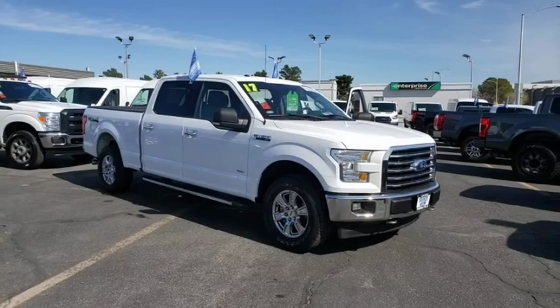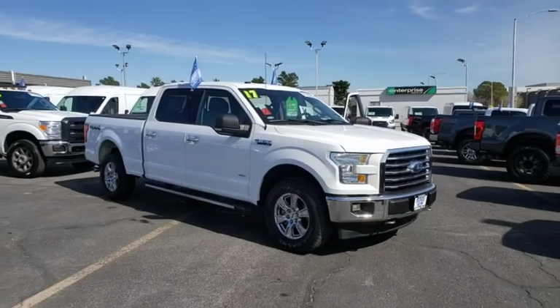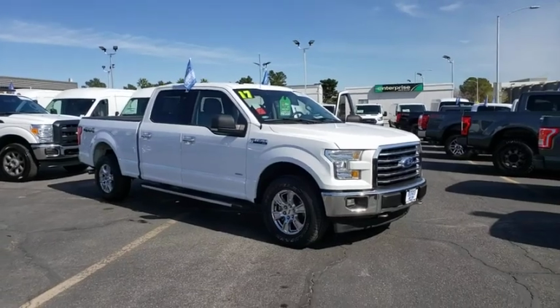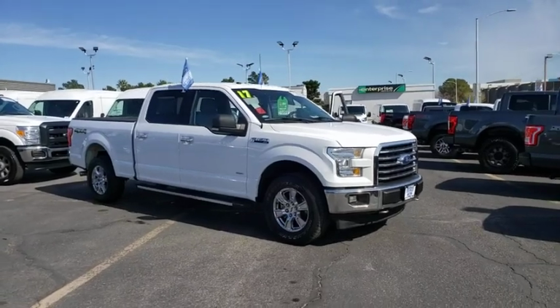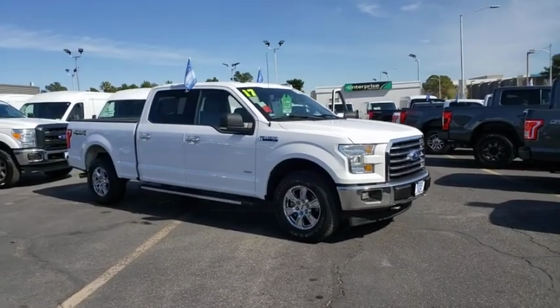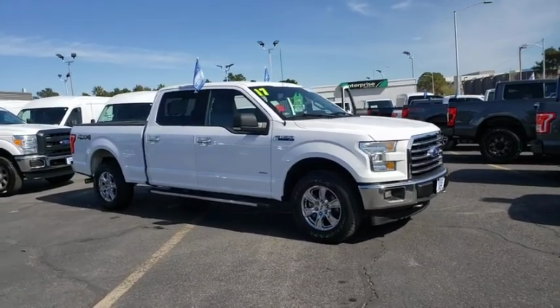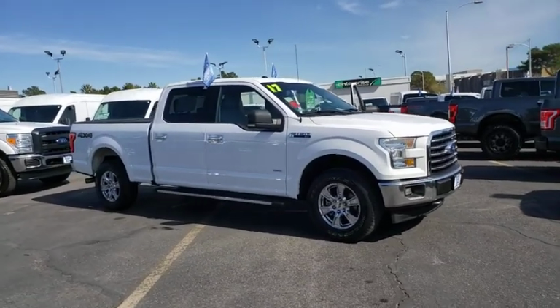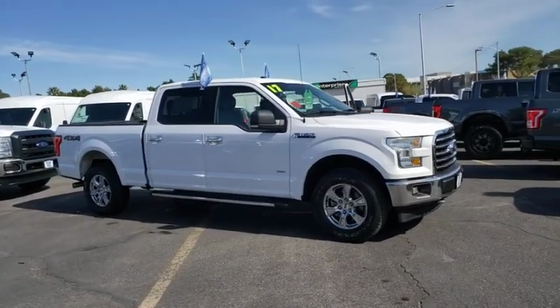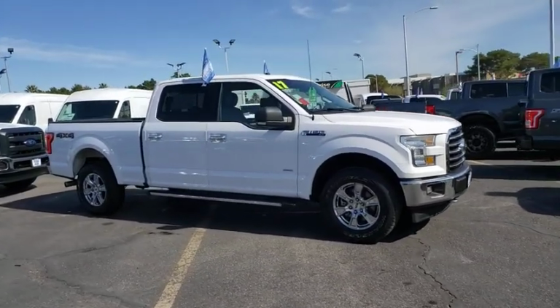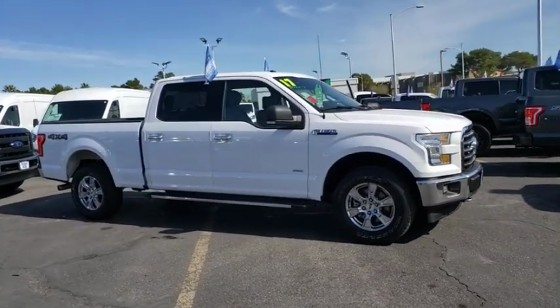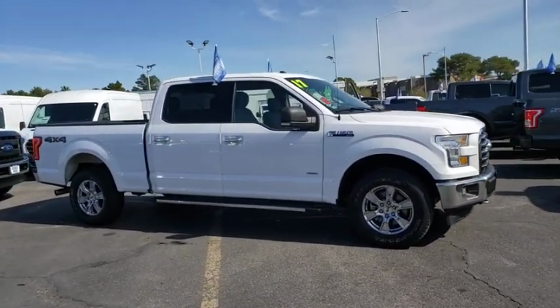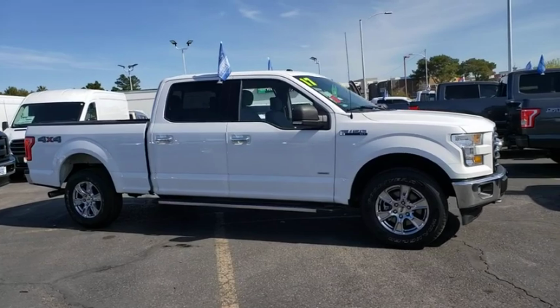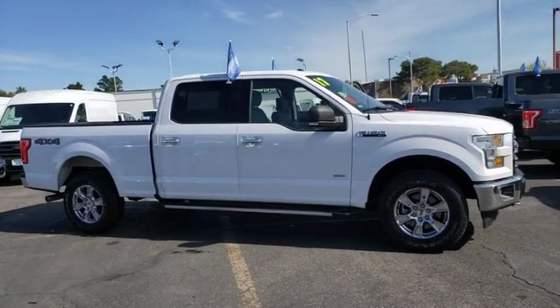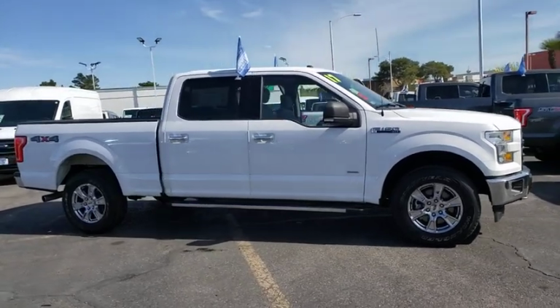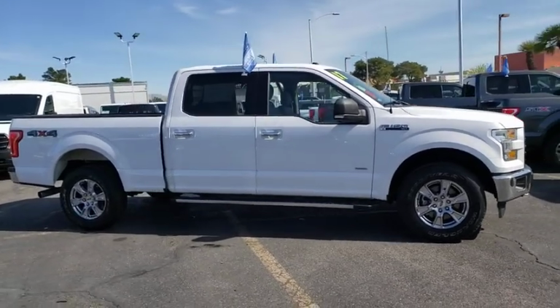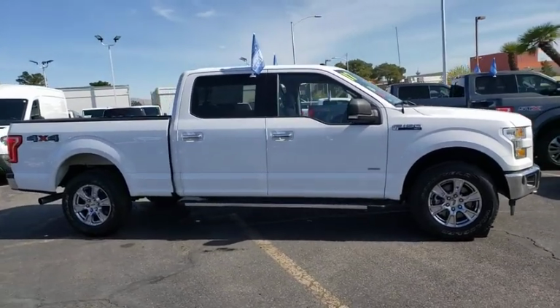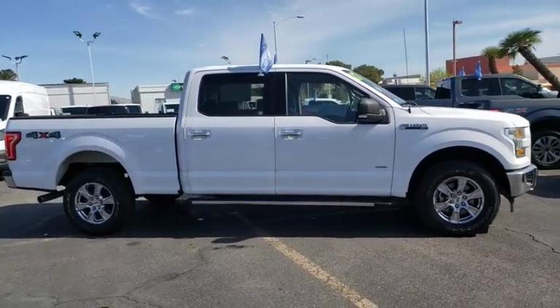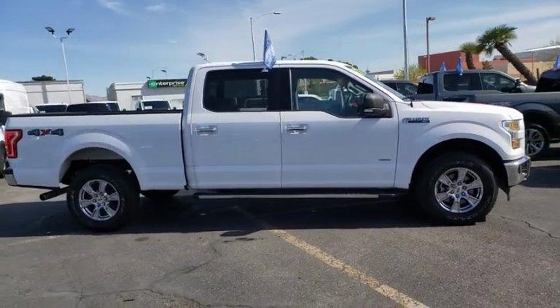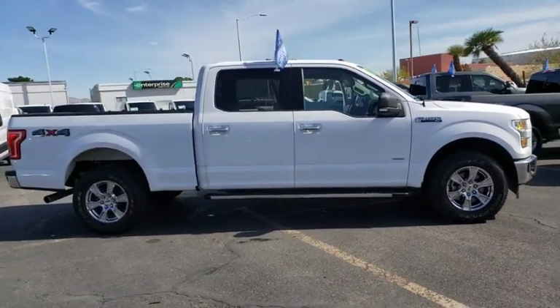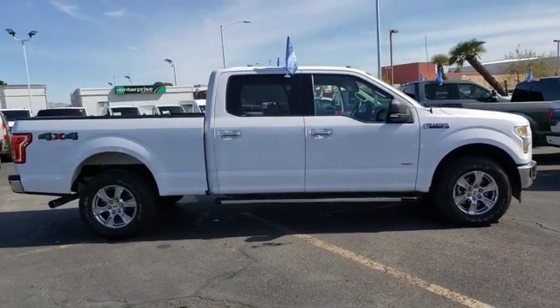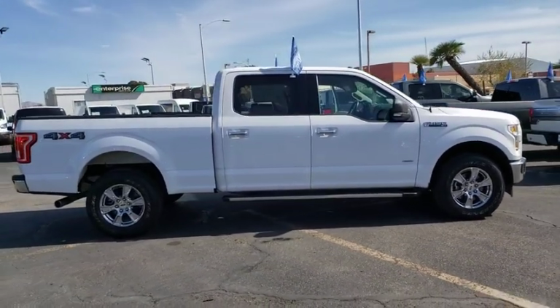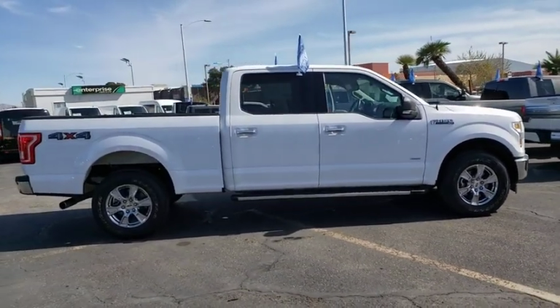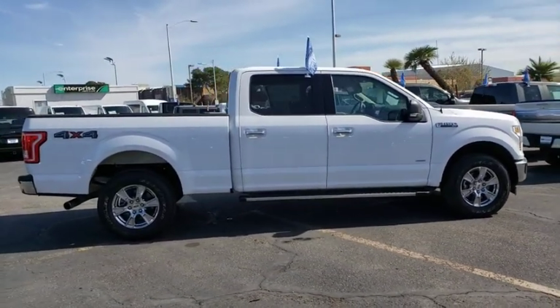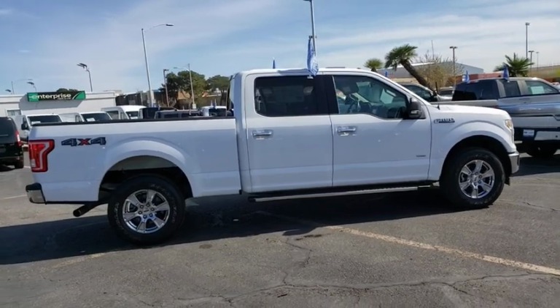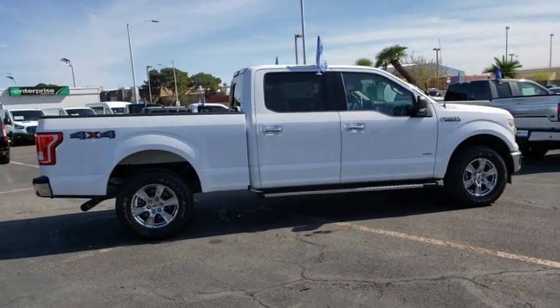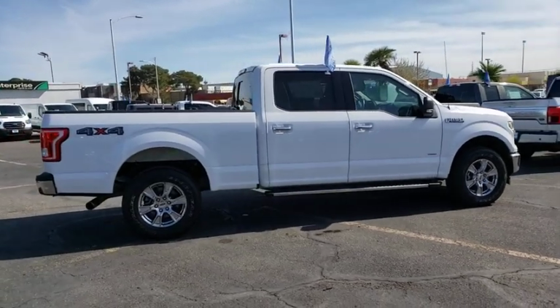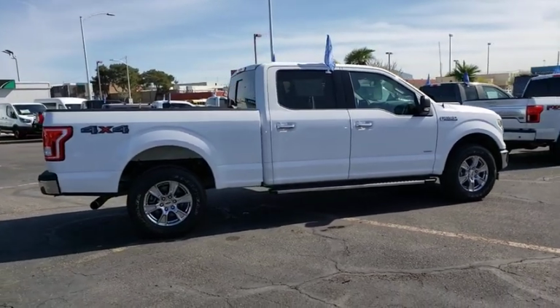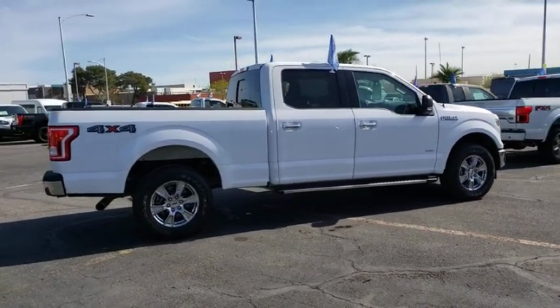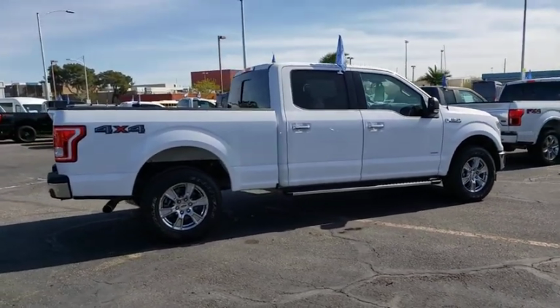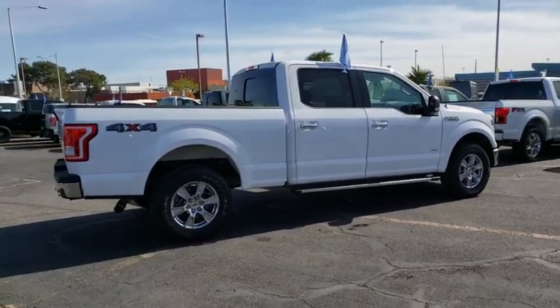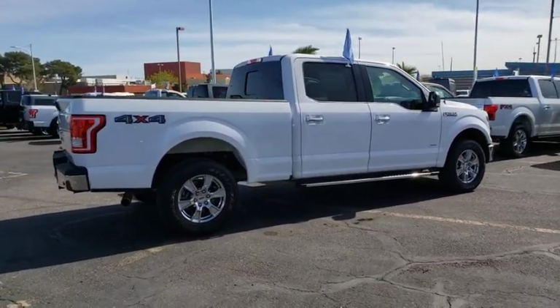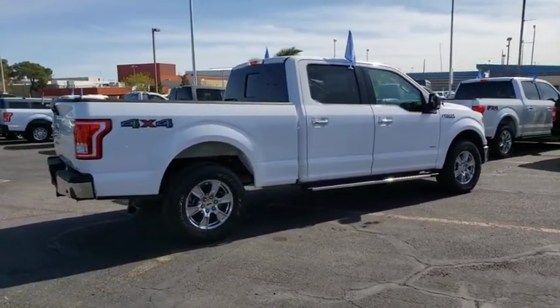We are pleased to show you the 2017 Ford F-150. A Ford F-150 knows how to handle any situation. It's built to follow orders. No whining. This vehicle has less than 40,000 miles.